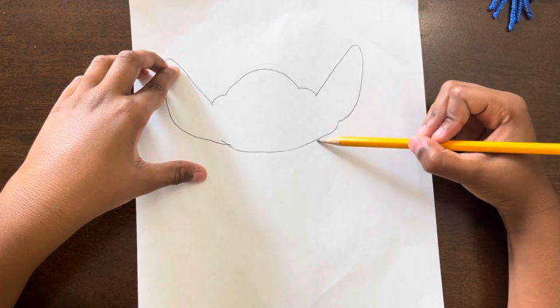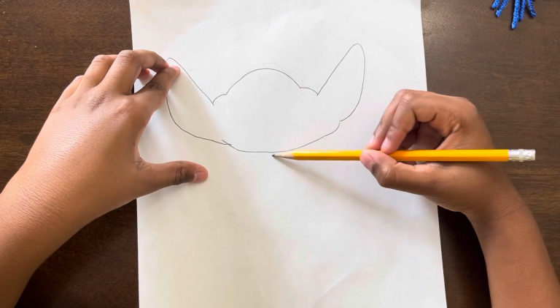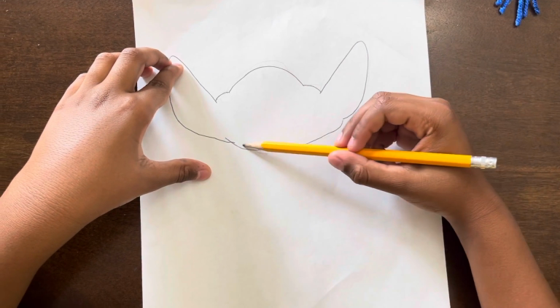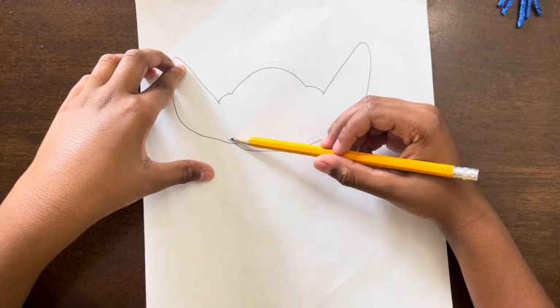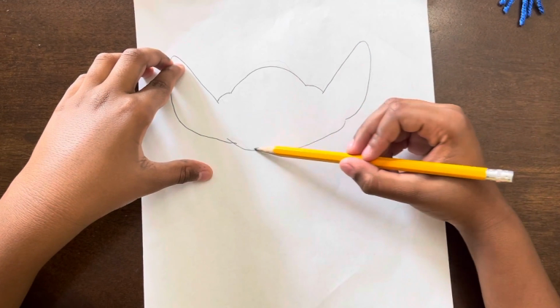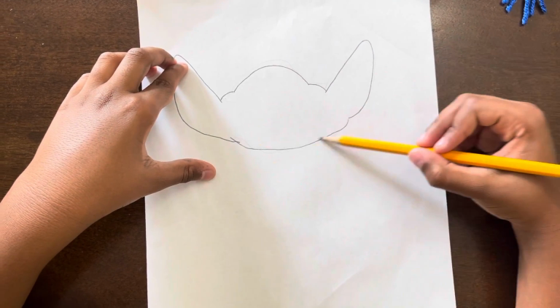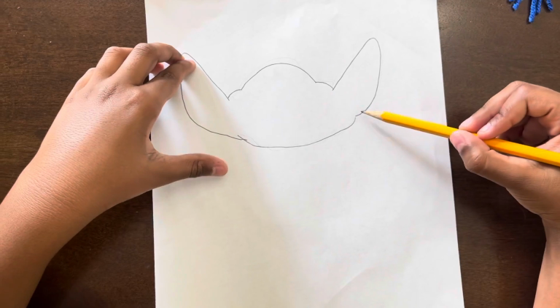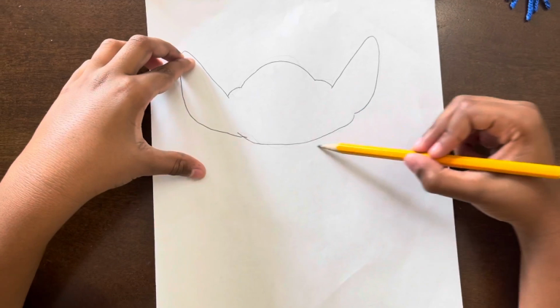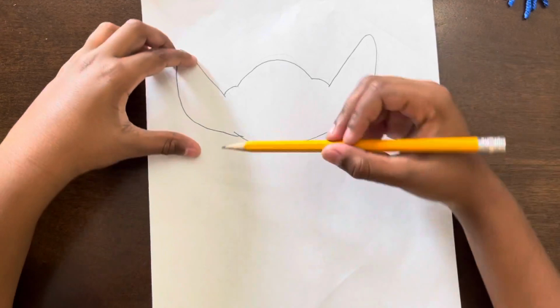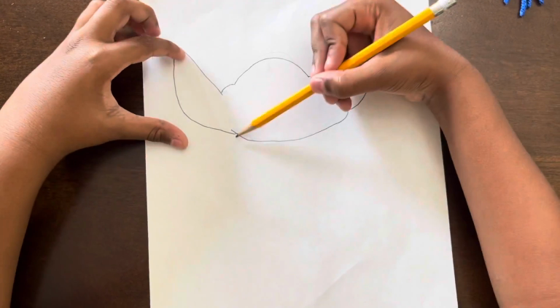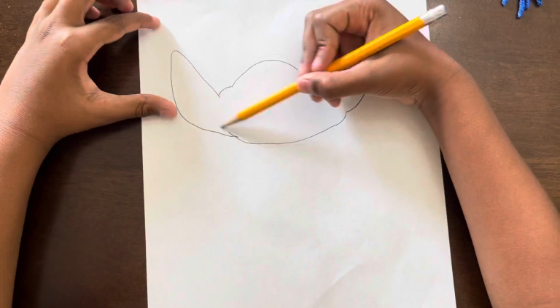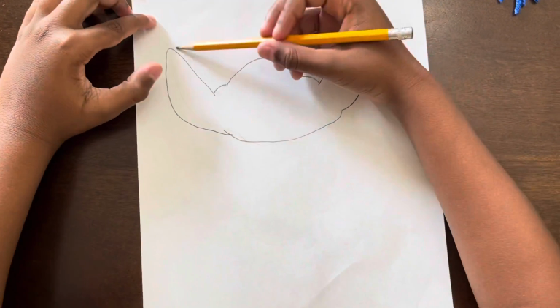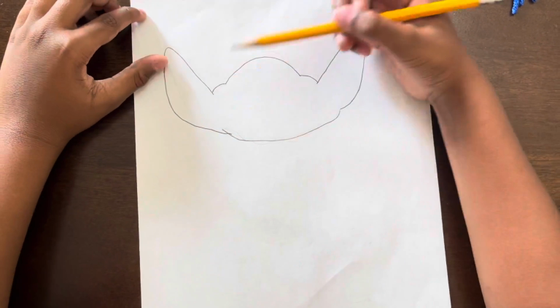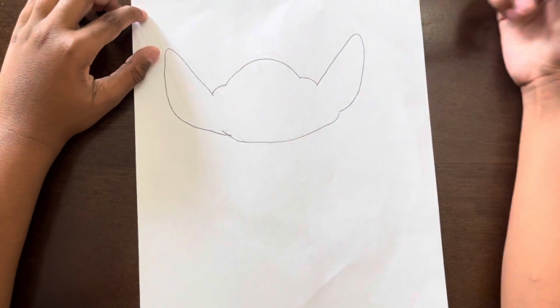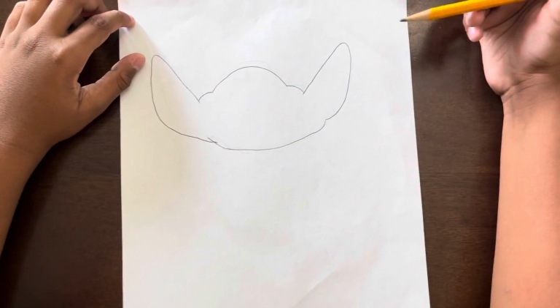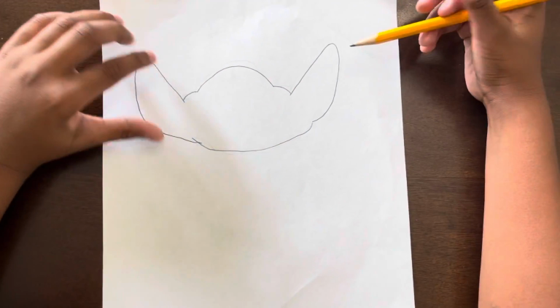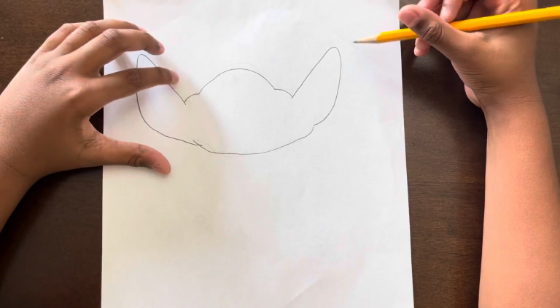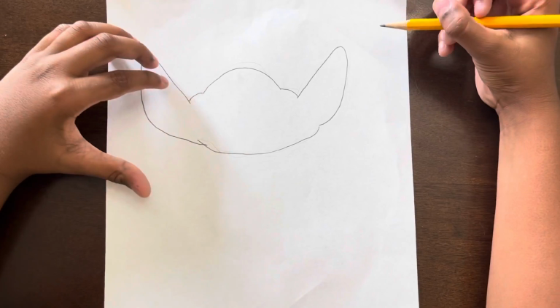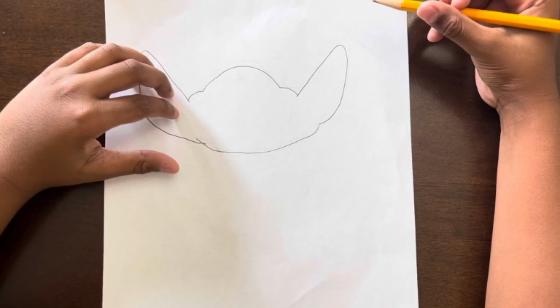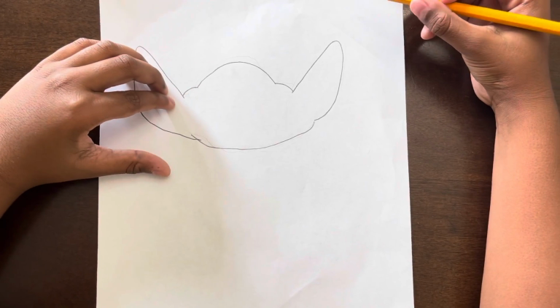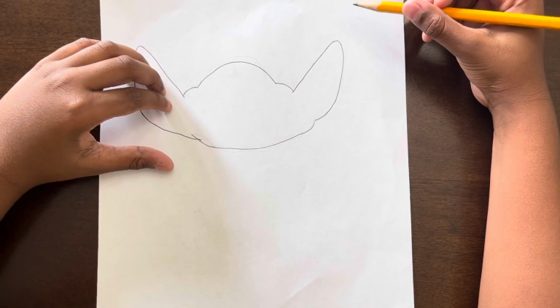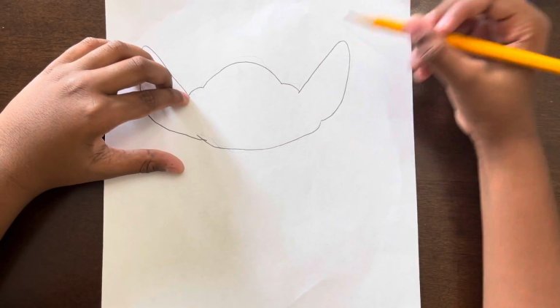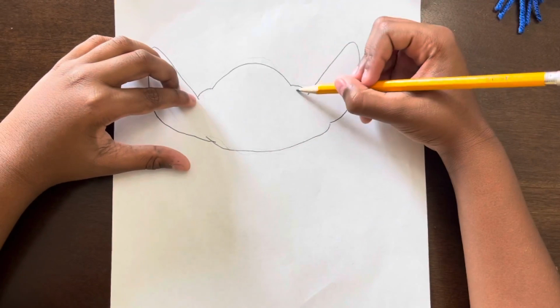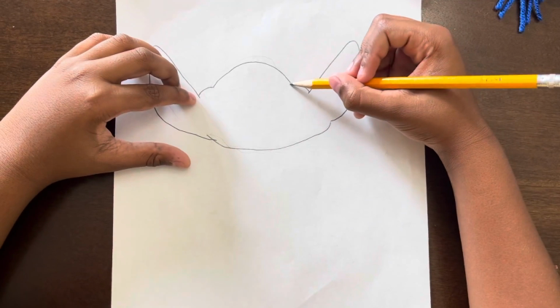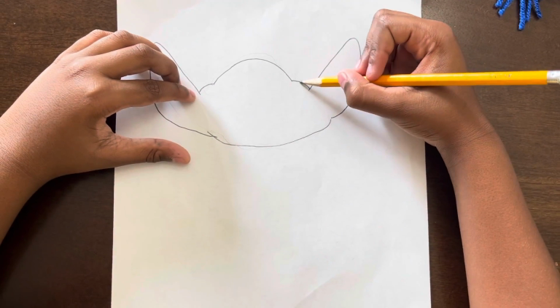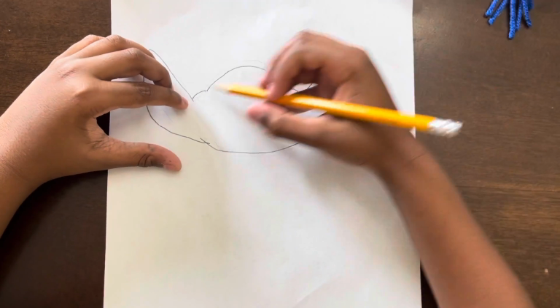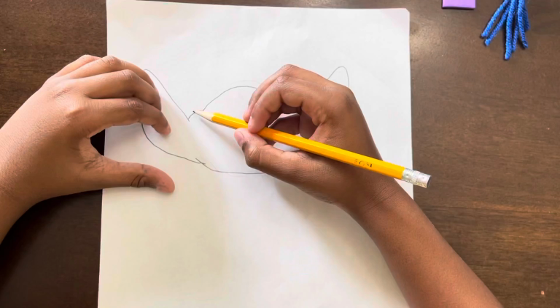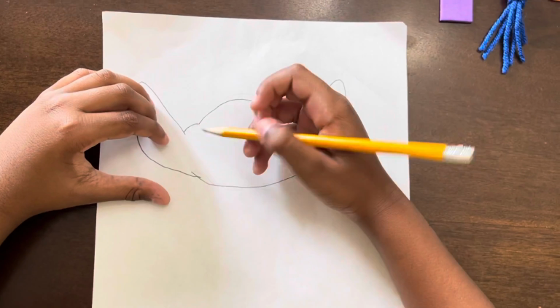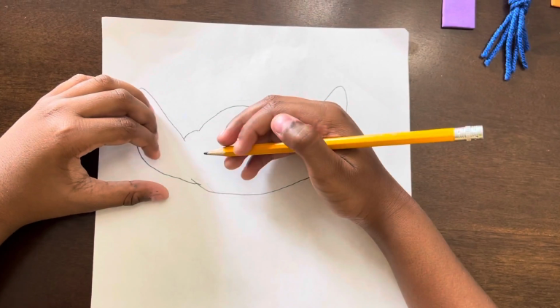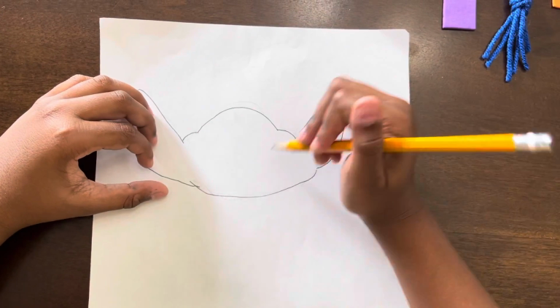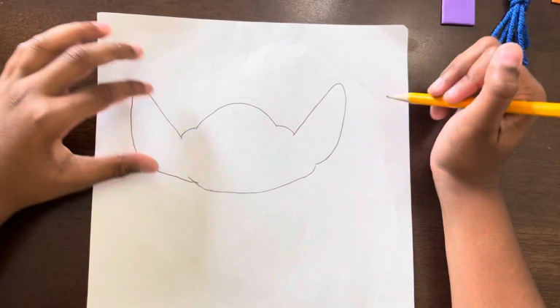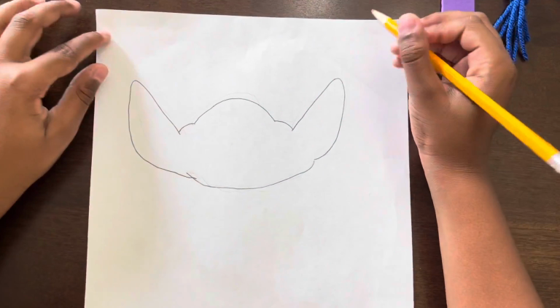Like baby Yoda's ear? Yeah, and then you do a bottom round here, and then do another ear here, and that's how you make the head. It kind of looks like a baby Yoda, without these two rounds, but this is how you draw the head.